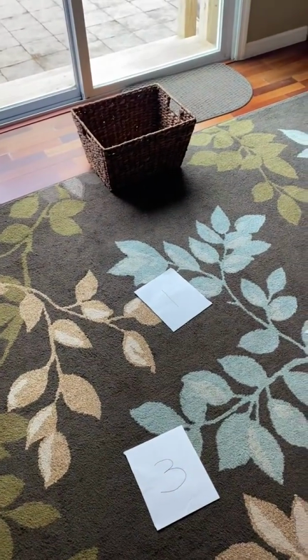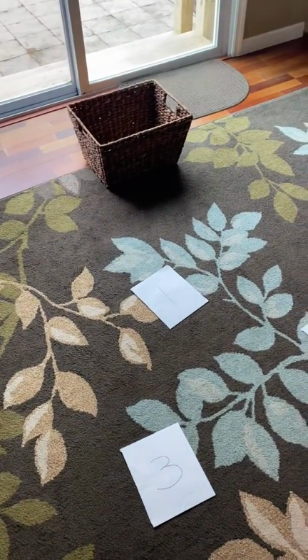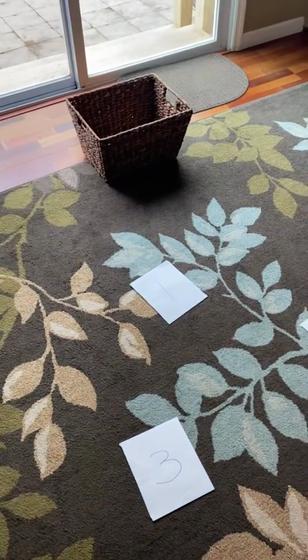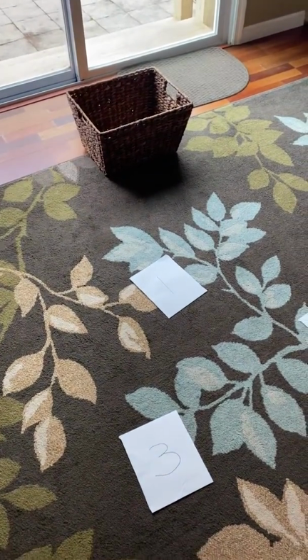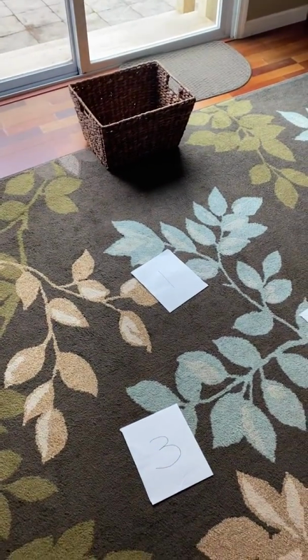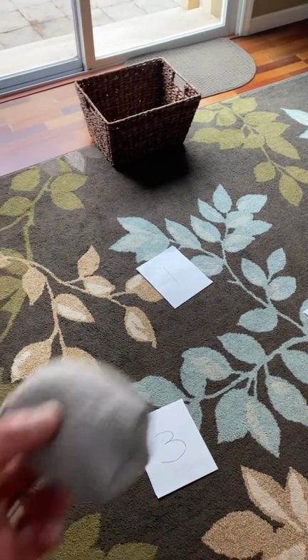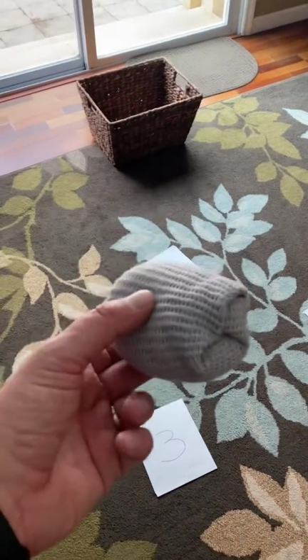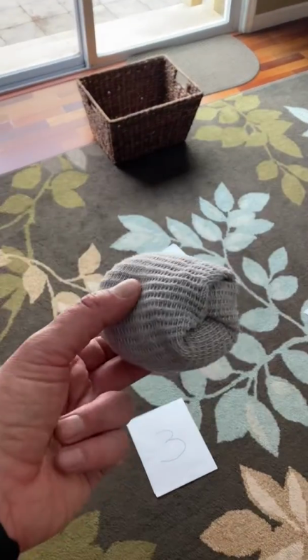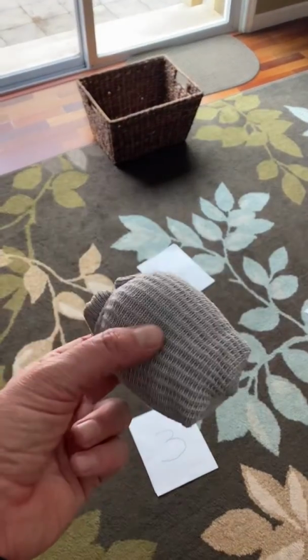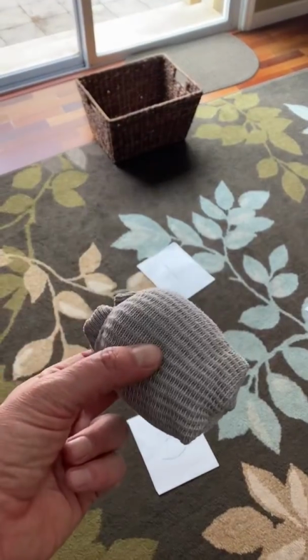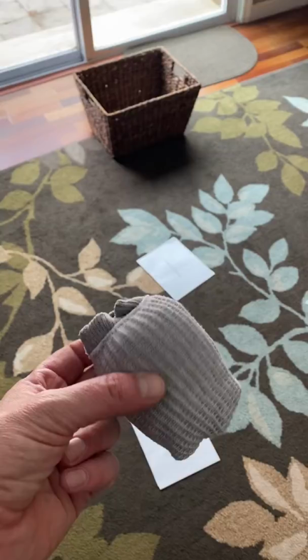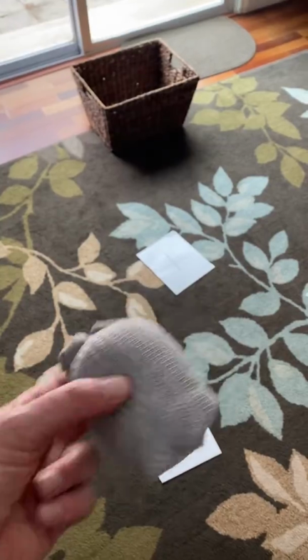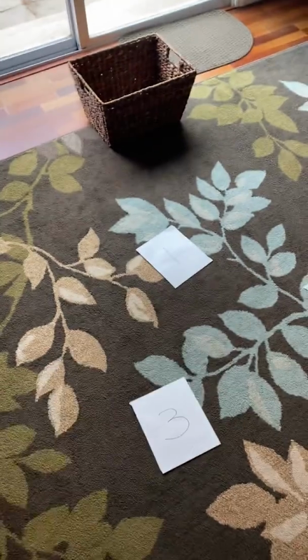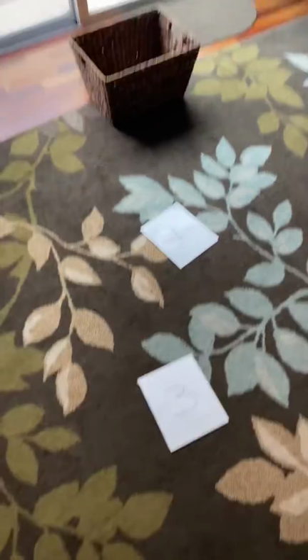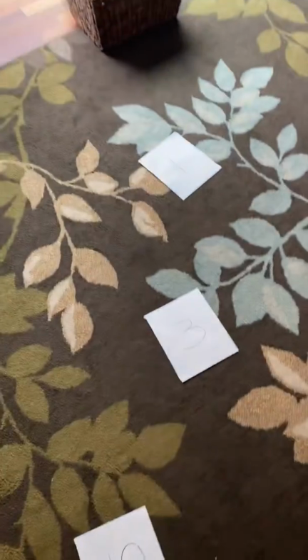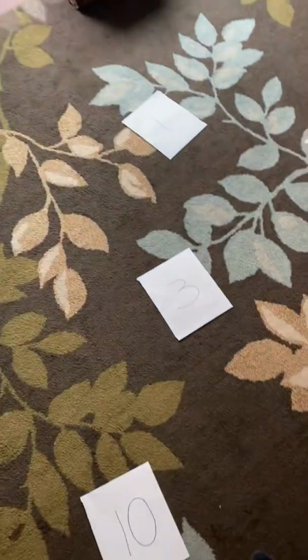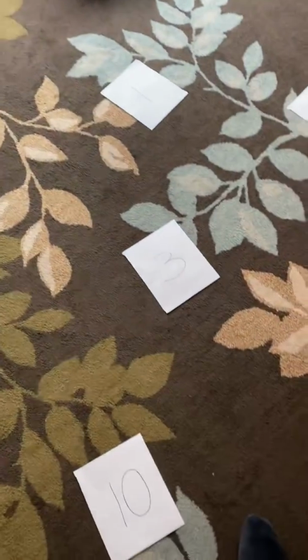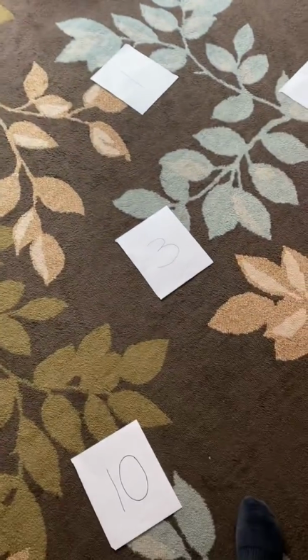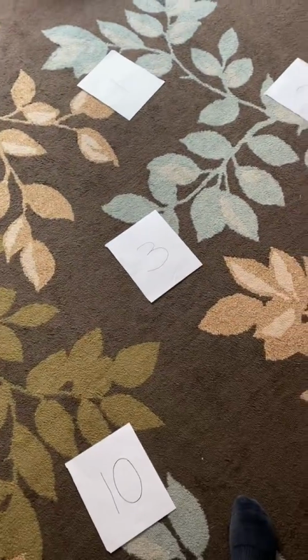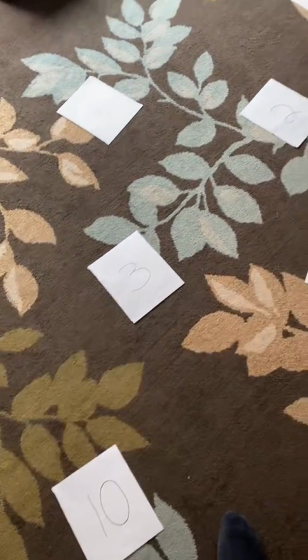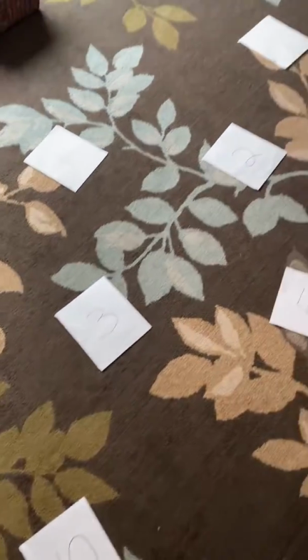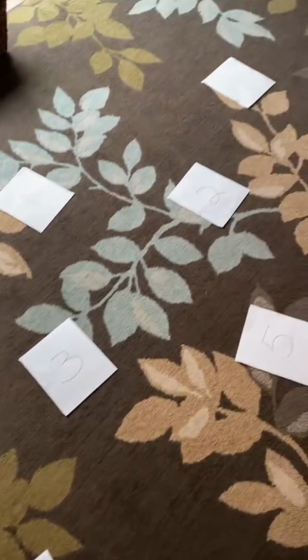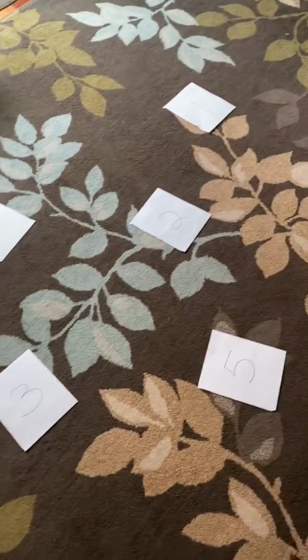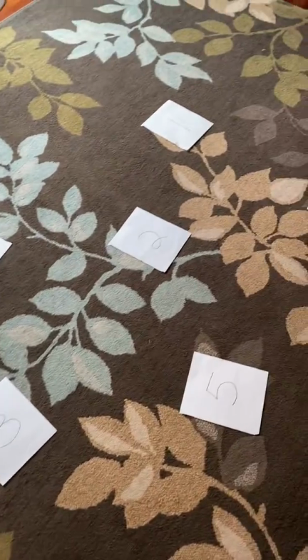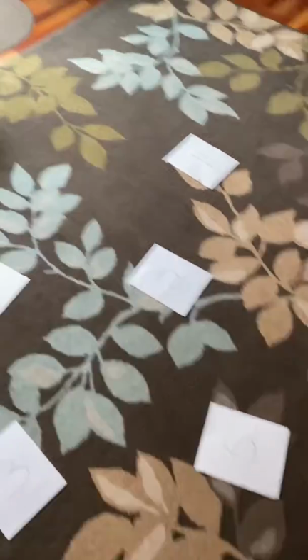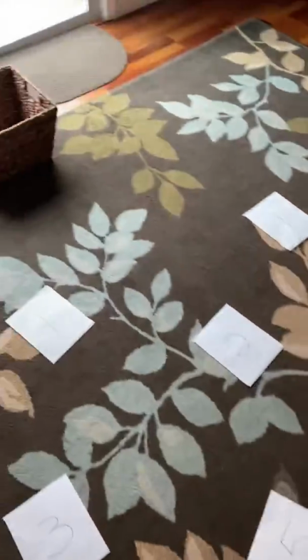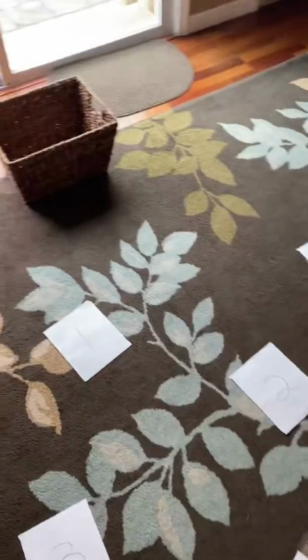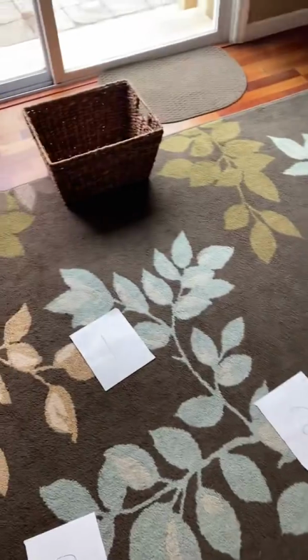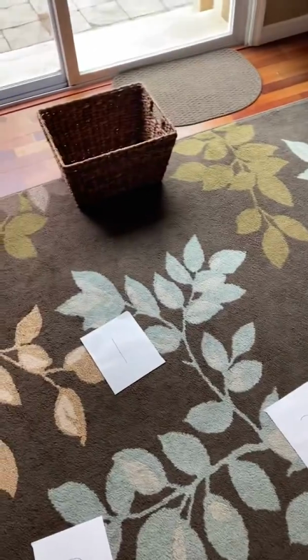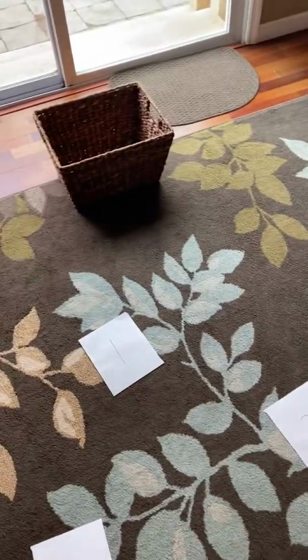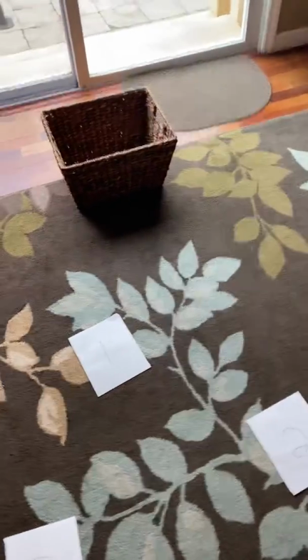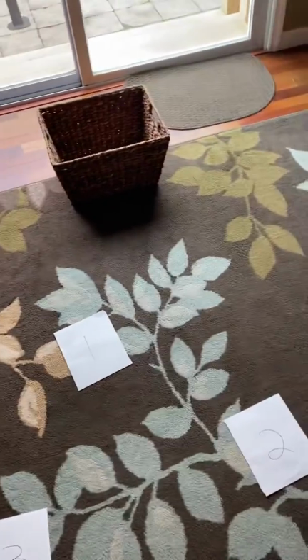Welcome to Sockball. You need some clean socks wrapped in a ball, some paper with some numbers on it for points, and some kind of basket or bin.